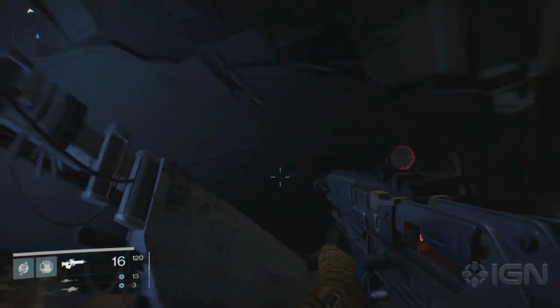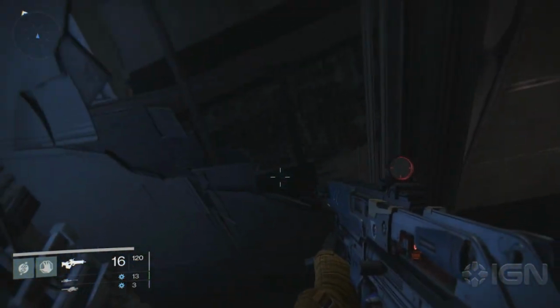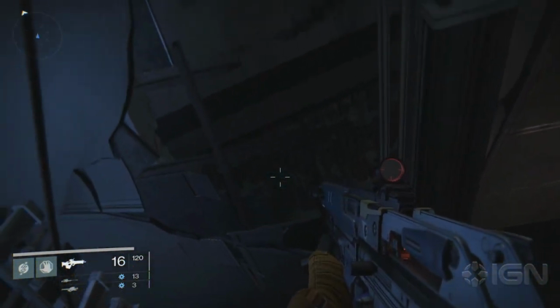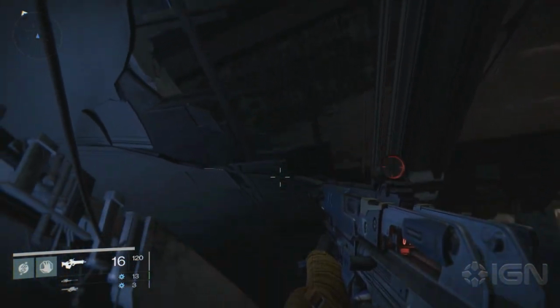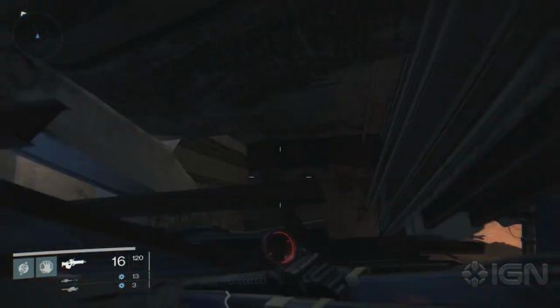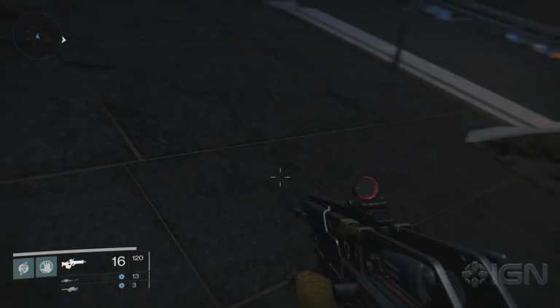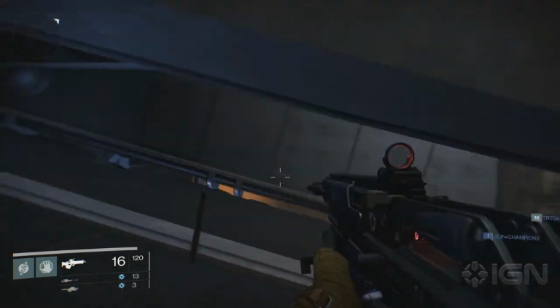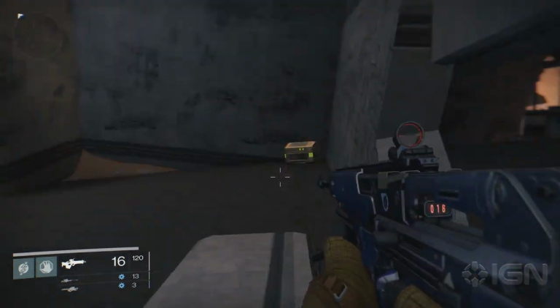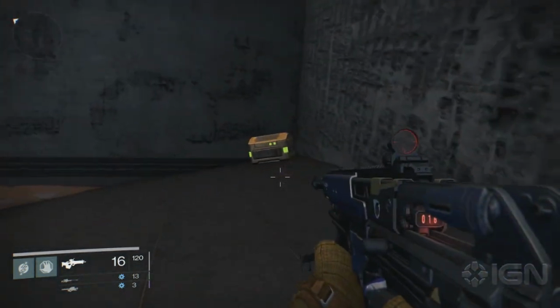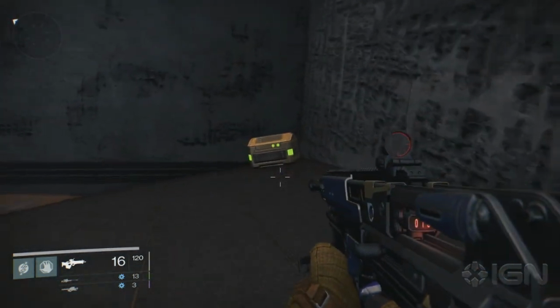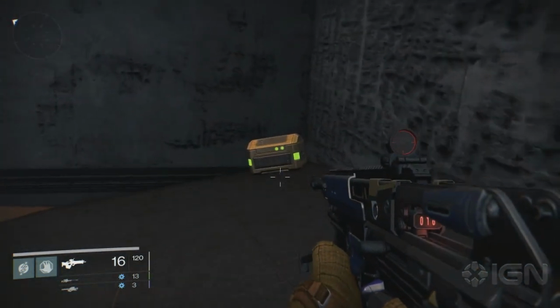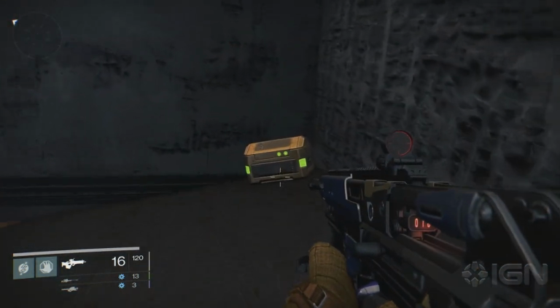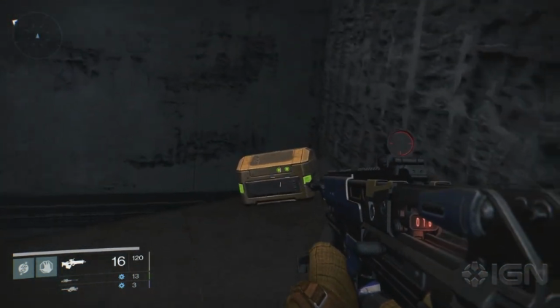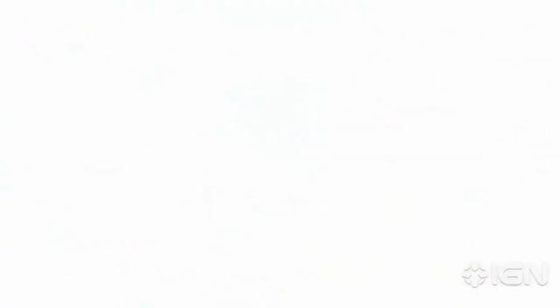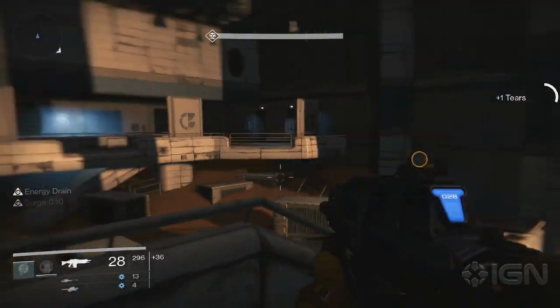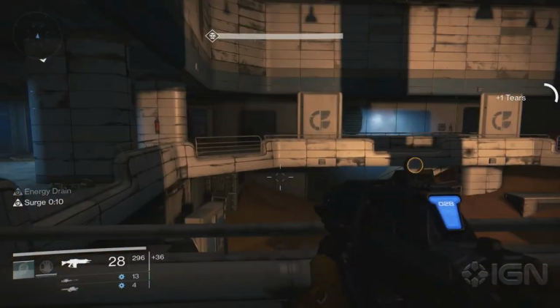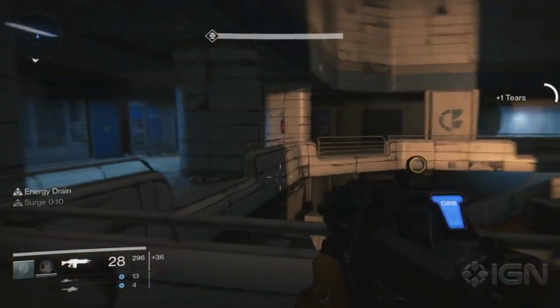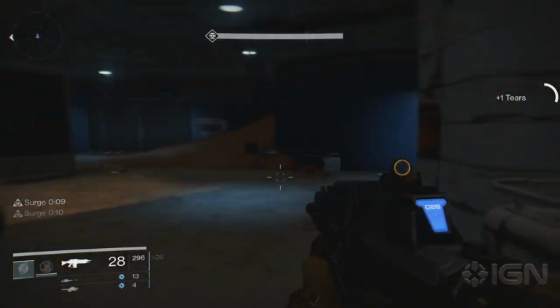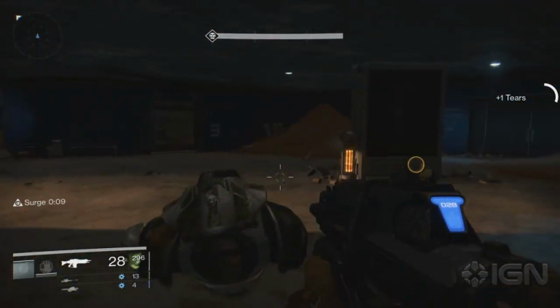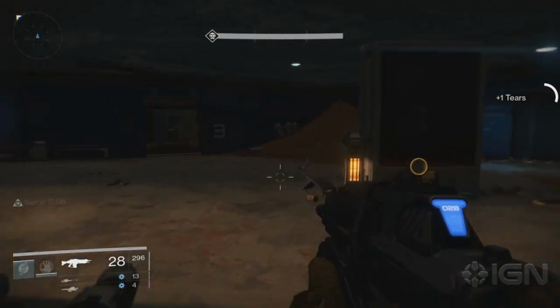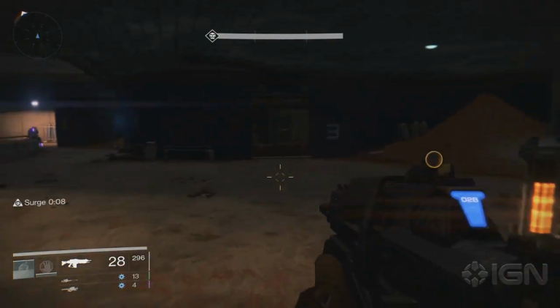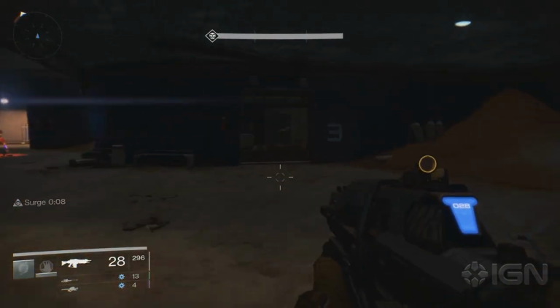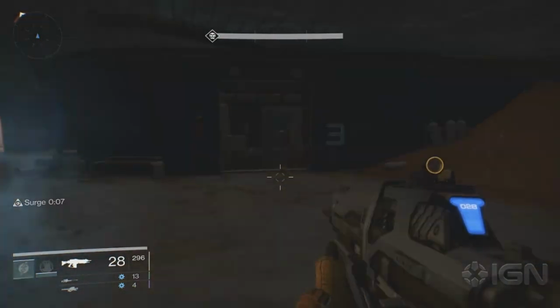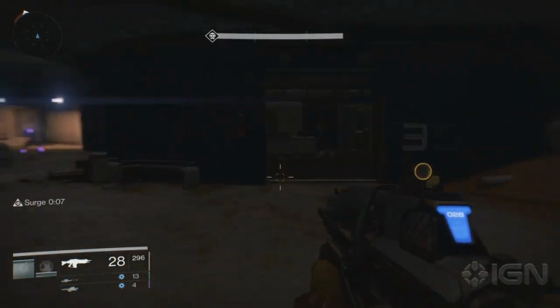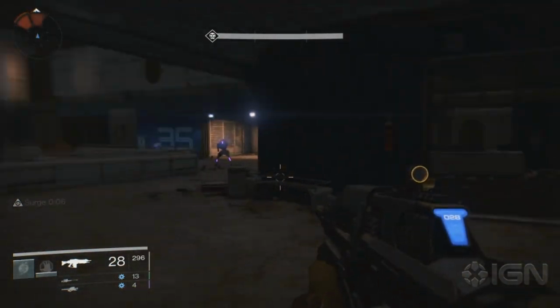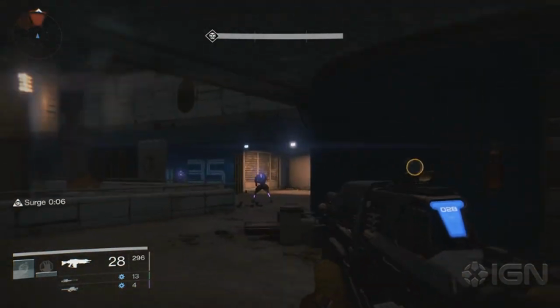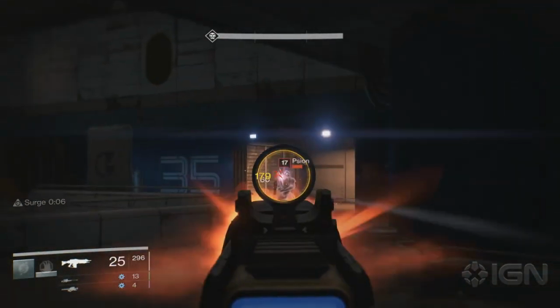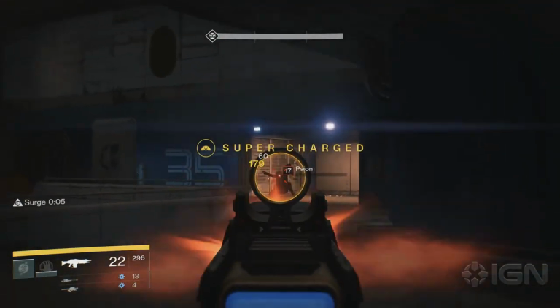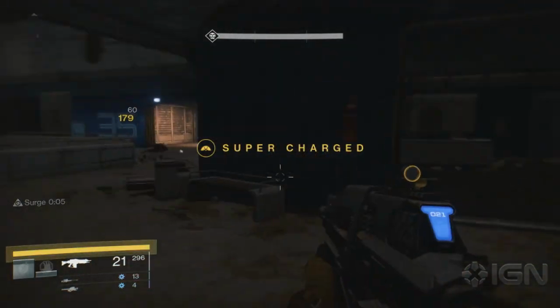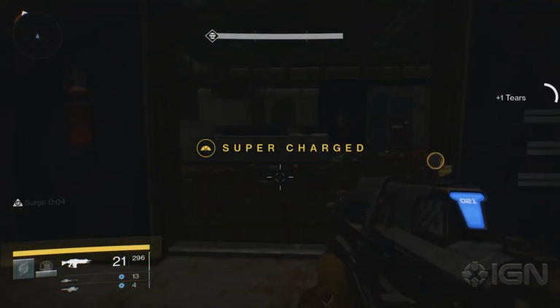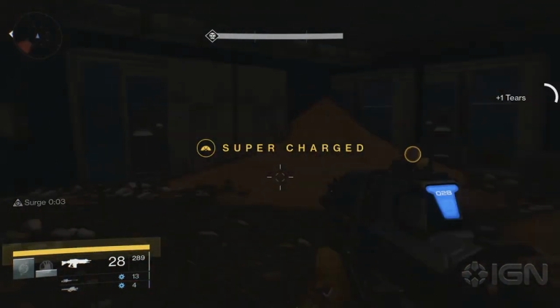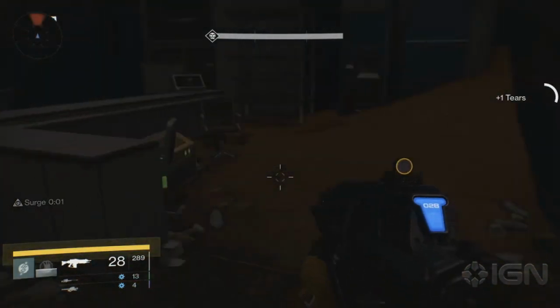Notice the broken roof? Jump up there to grab the next chest. The next one is found in the Dust Palace. While exploring this area, you'll see a door with a three on it. Head in there and you'll find the chest in a cubicle.